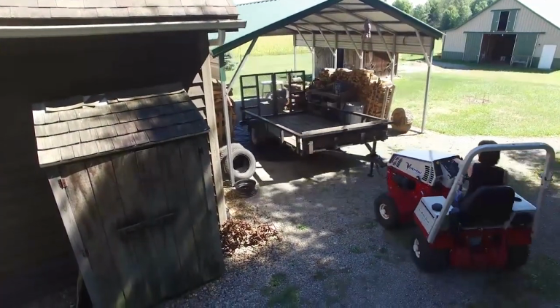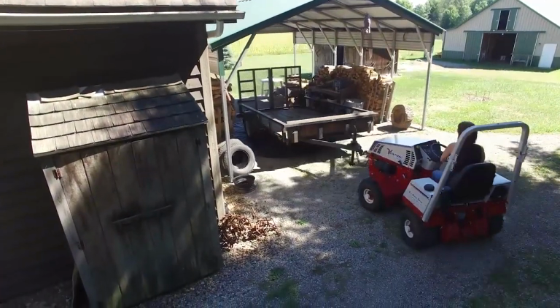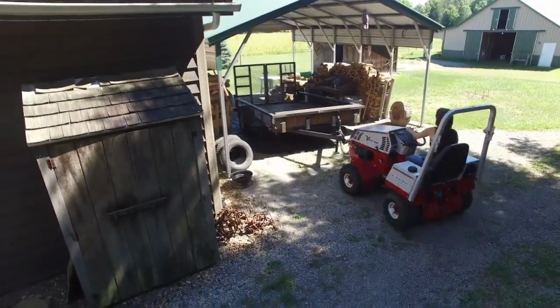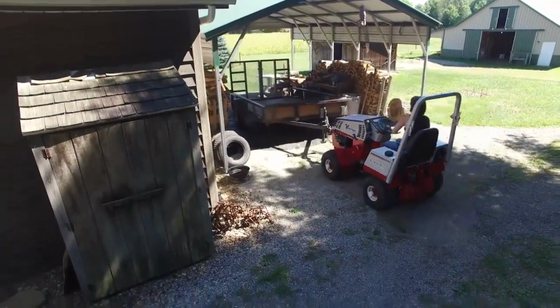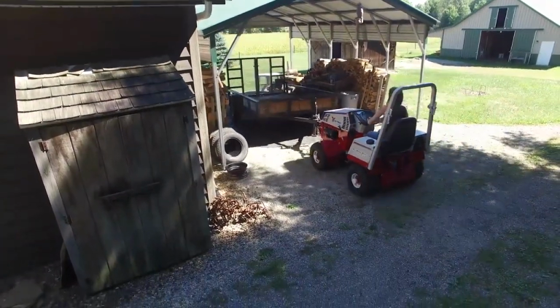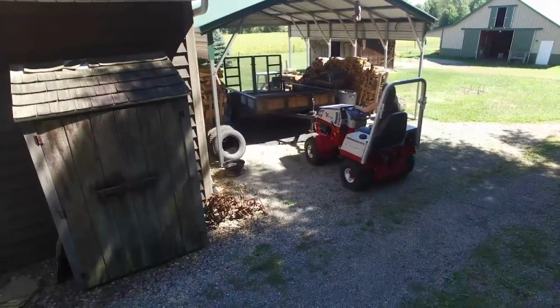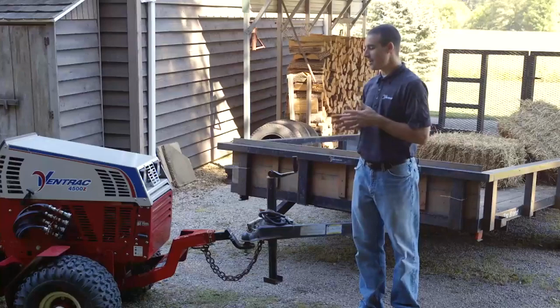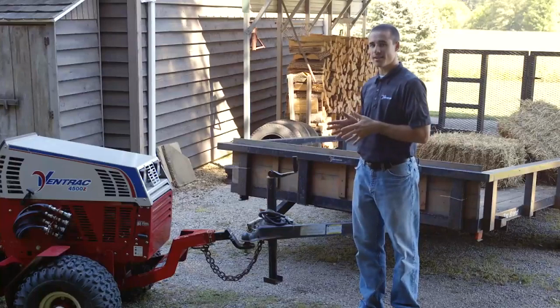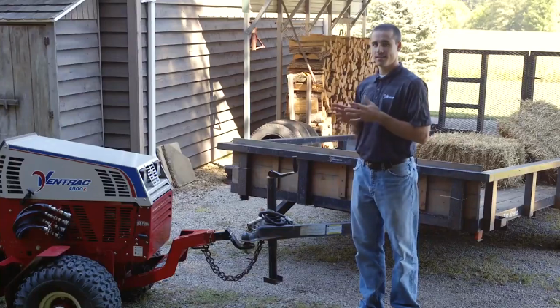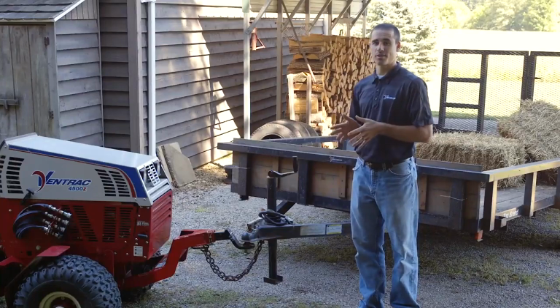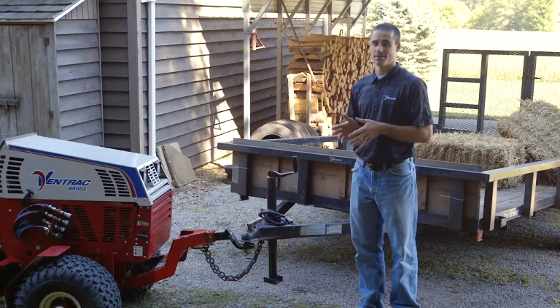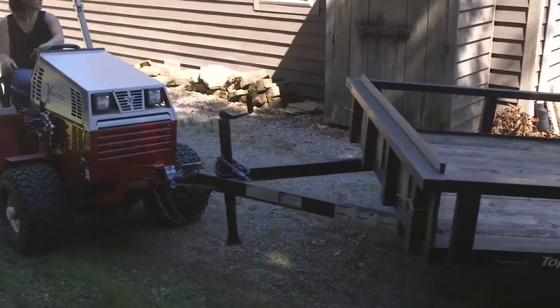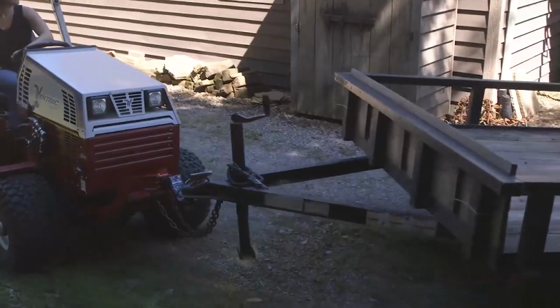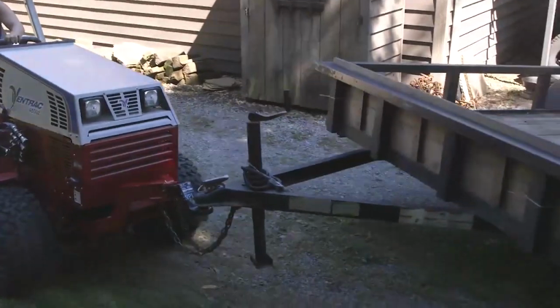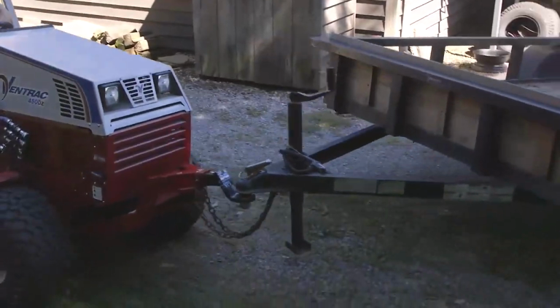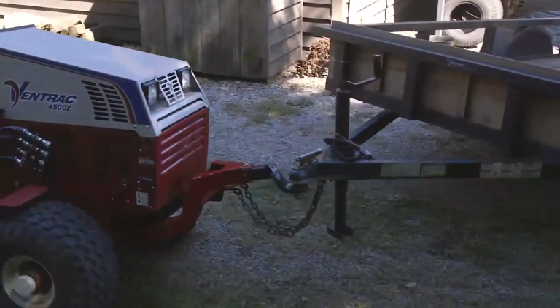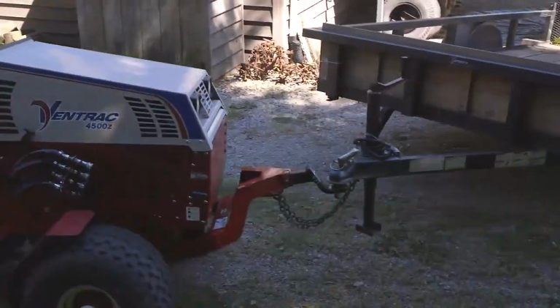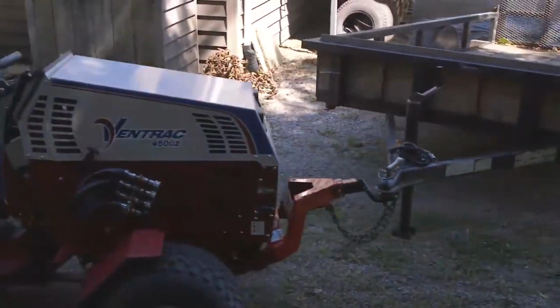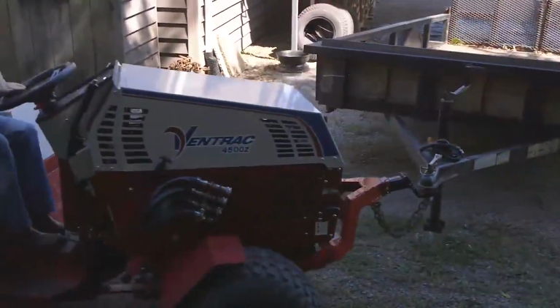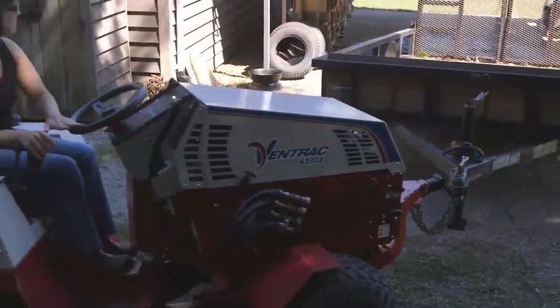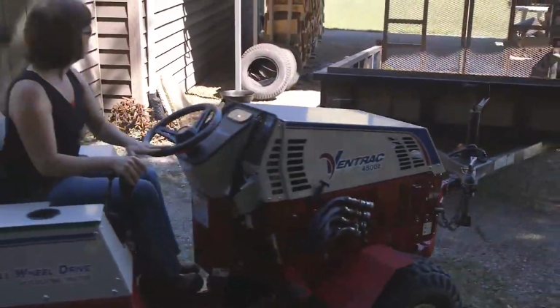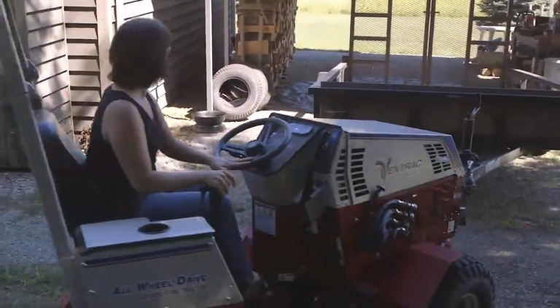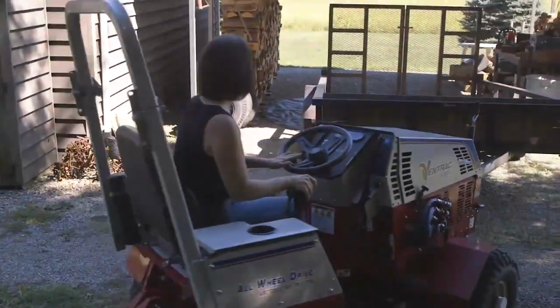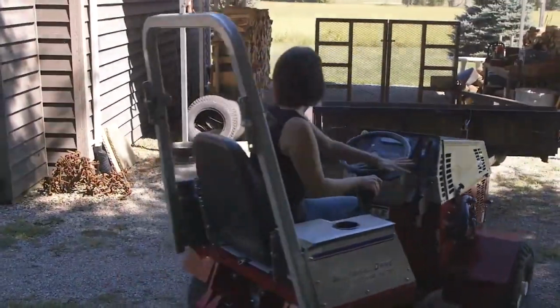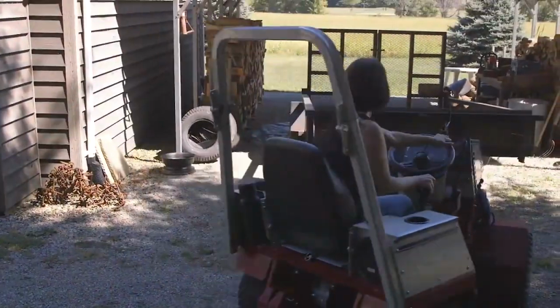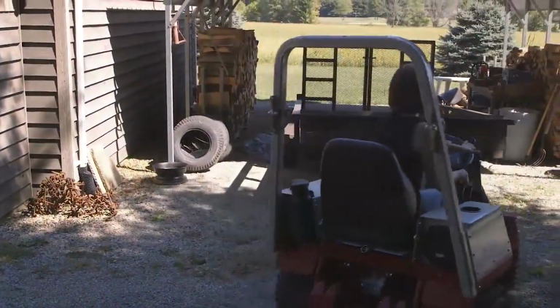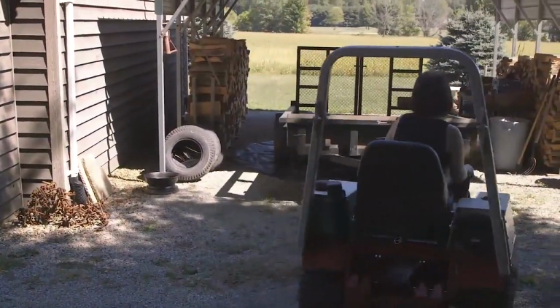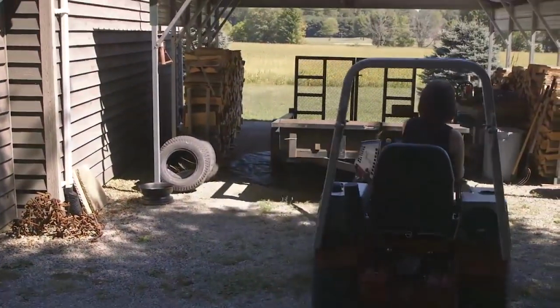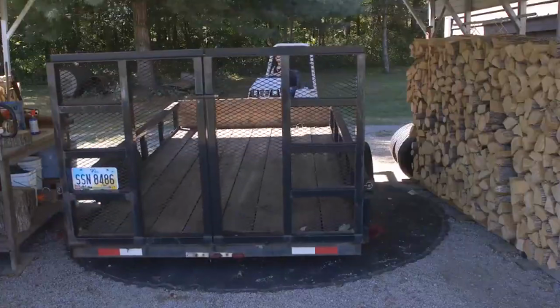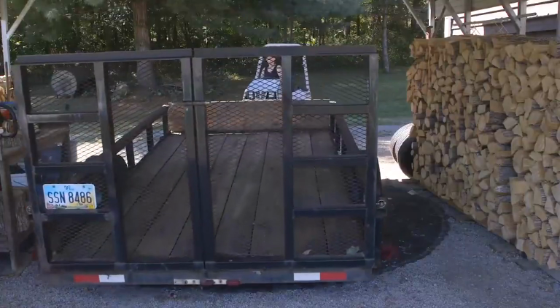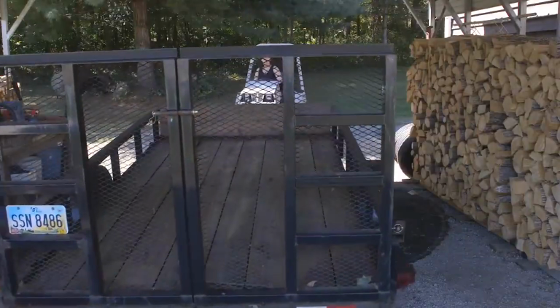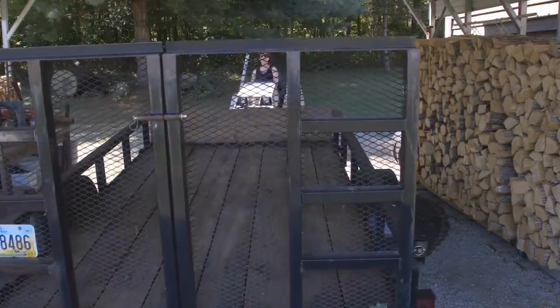Today we're going to show you how easy it is to move a trailer with a Ventrac and a trailer mover. First of all, when you have the trailer in front of you it's easier to maneuver because everything's in your sight line and you don't have to be staring back while you're moving the trailer around.